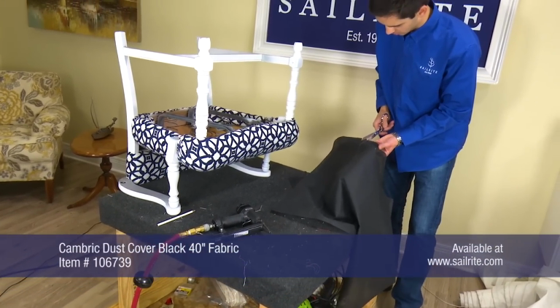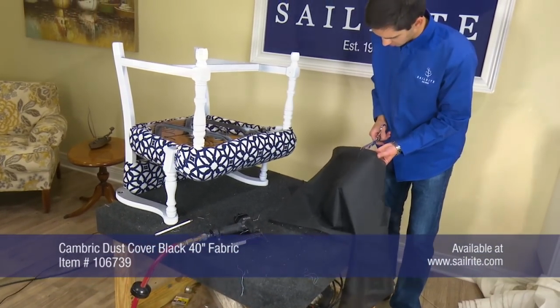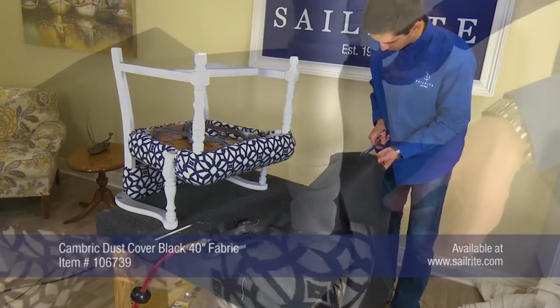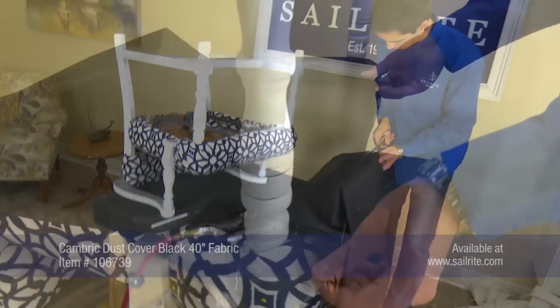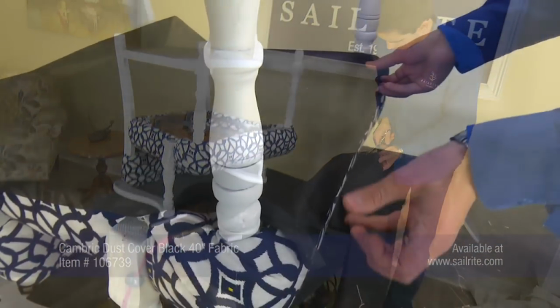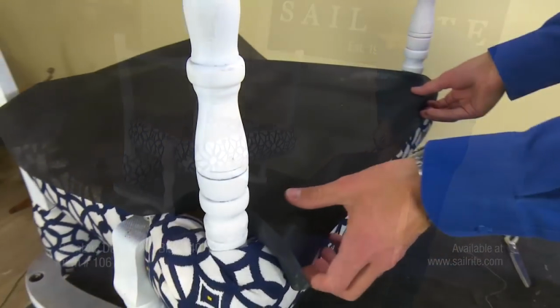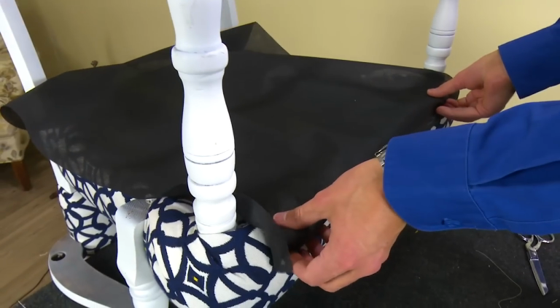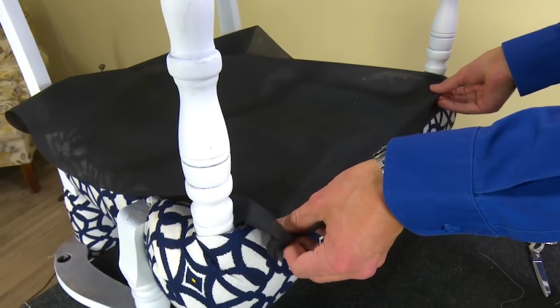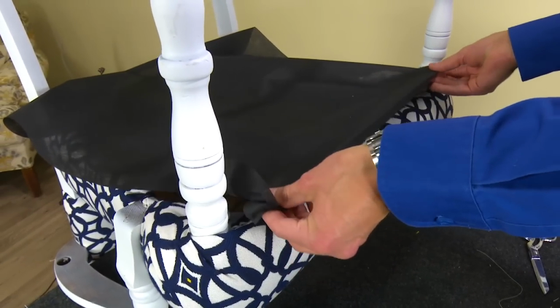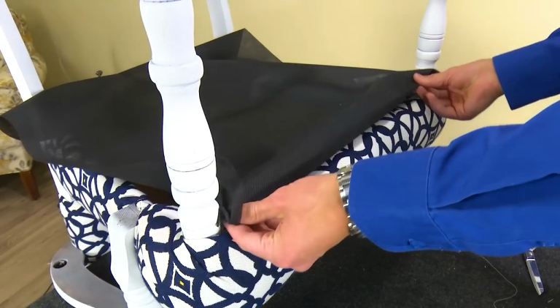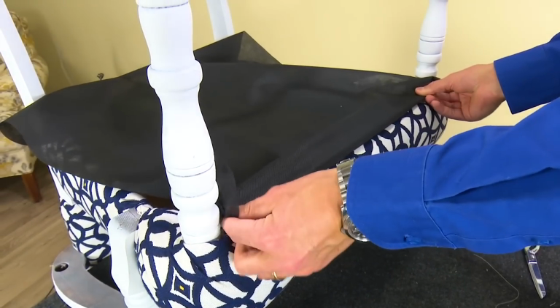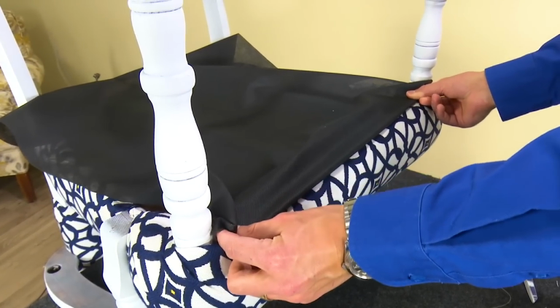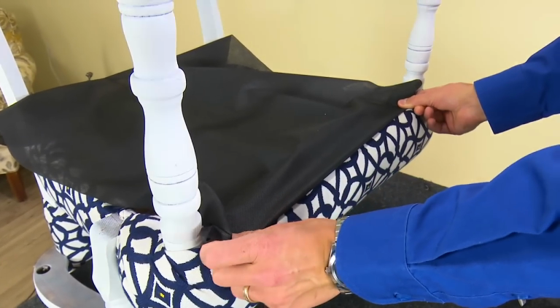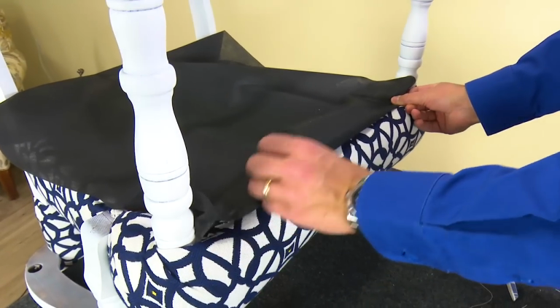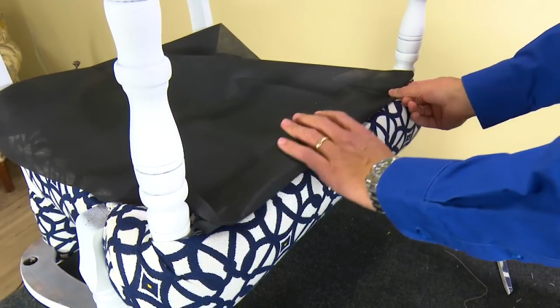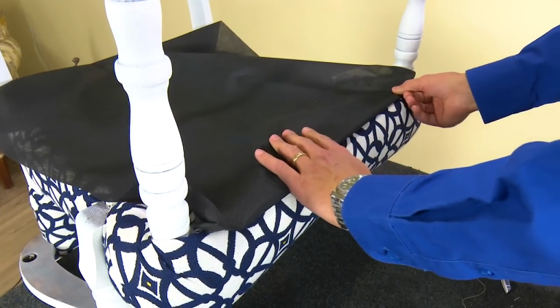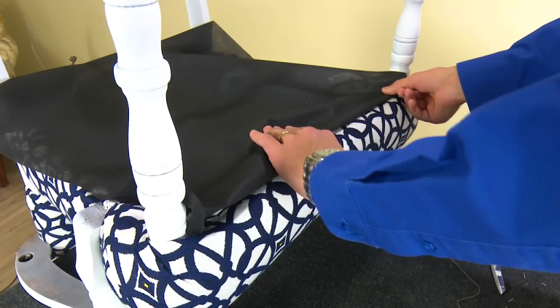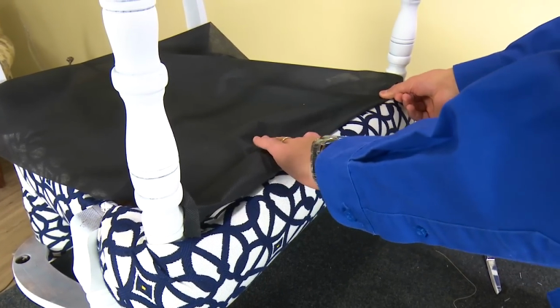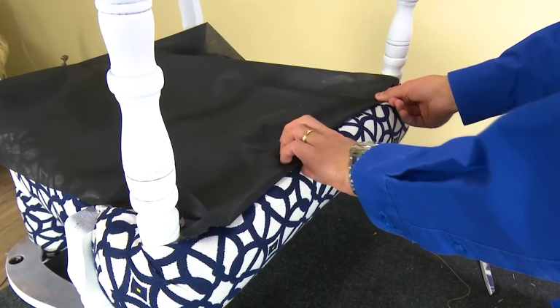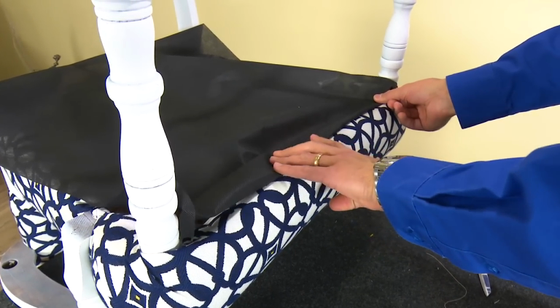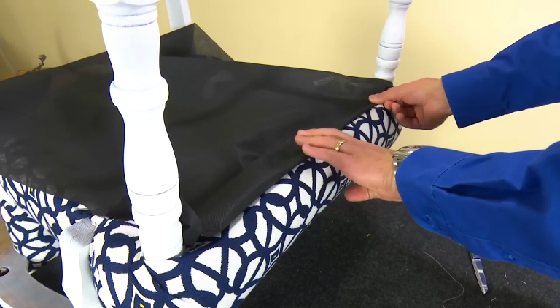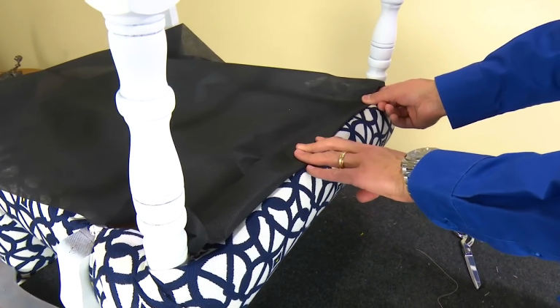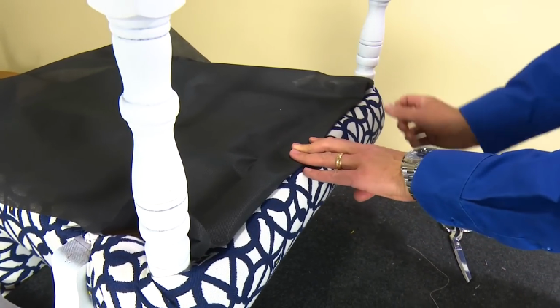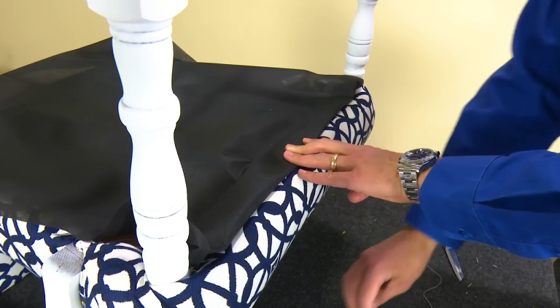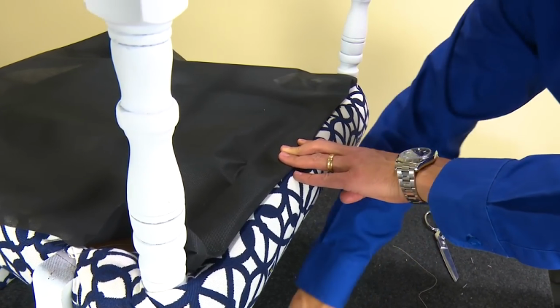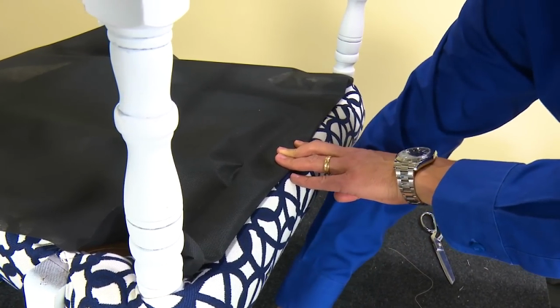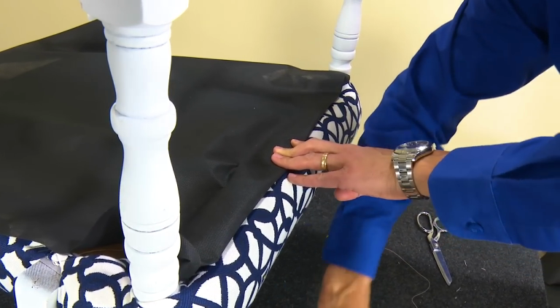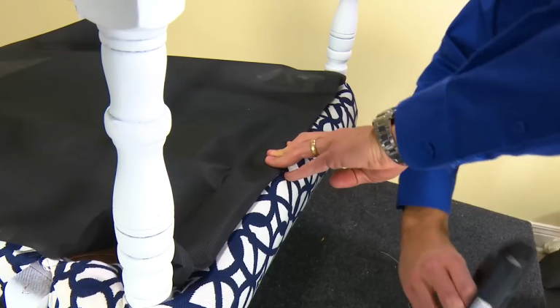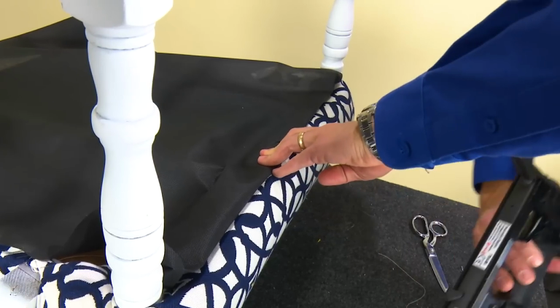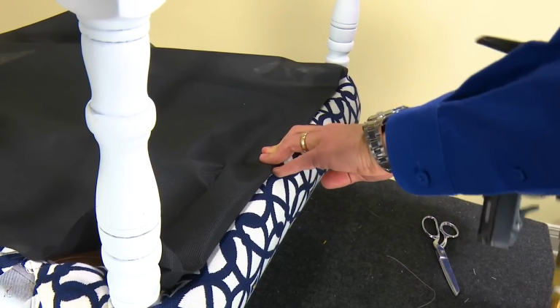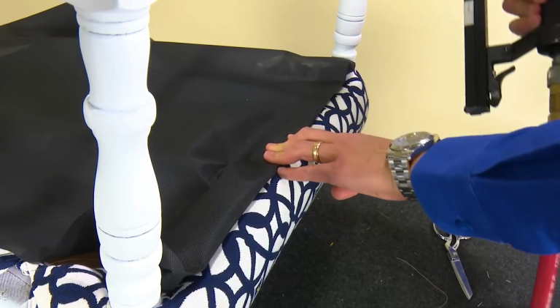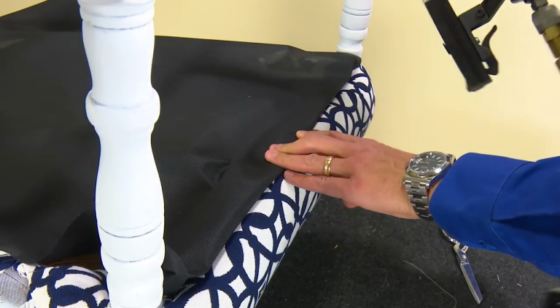First, cut it to size to fit the underside of your upholstered piece. It is best to cut it slightly oversize by several inches on all sides.